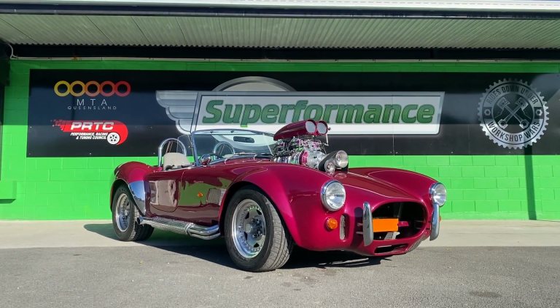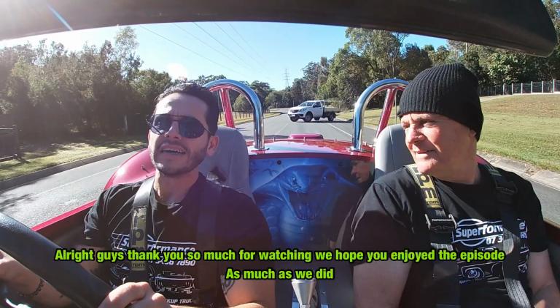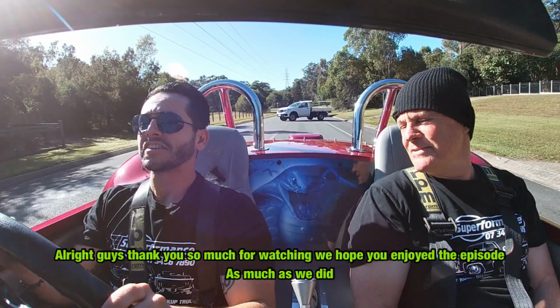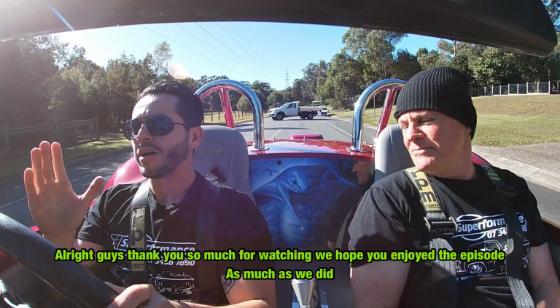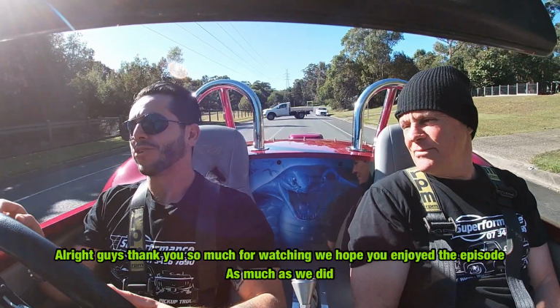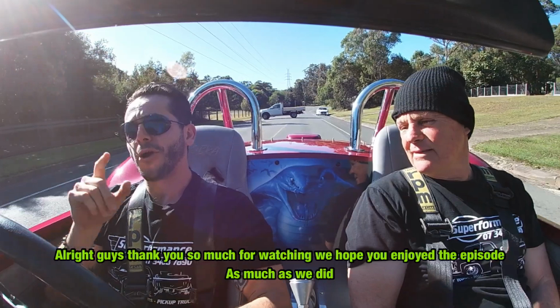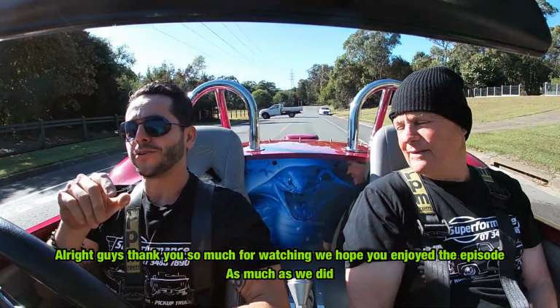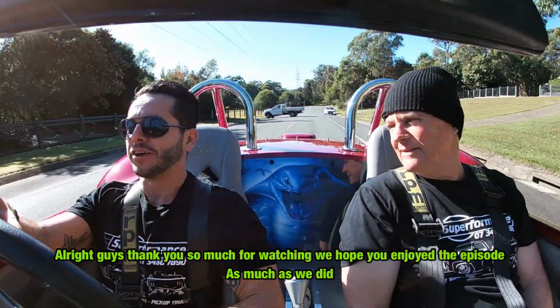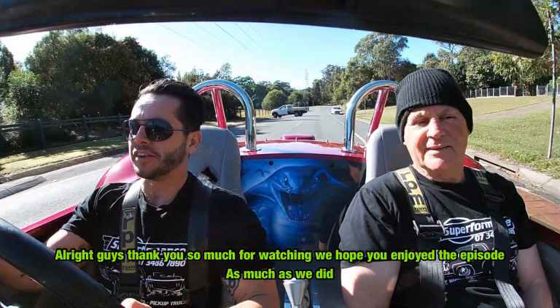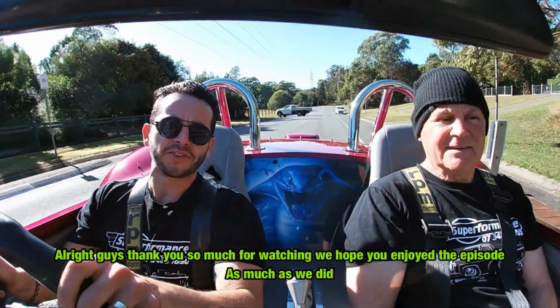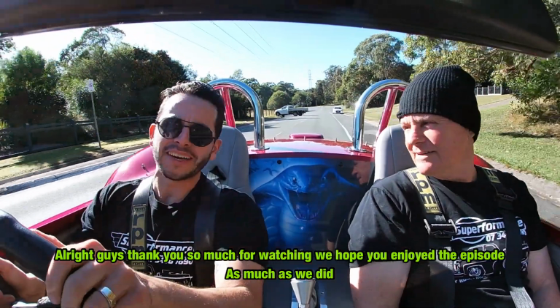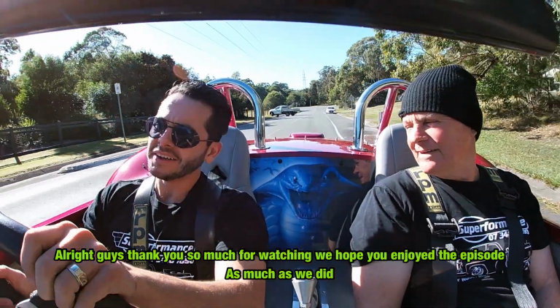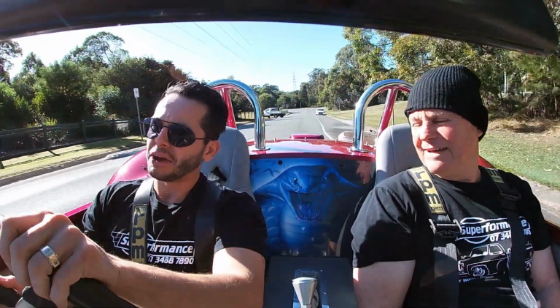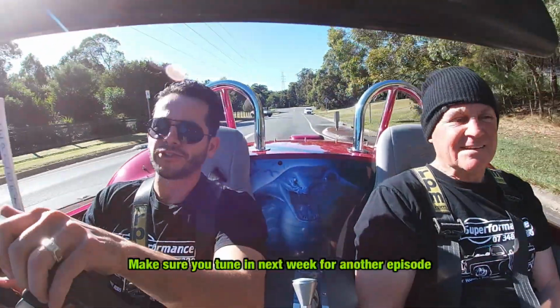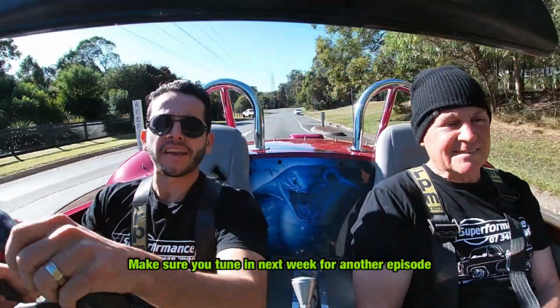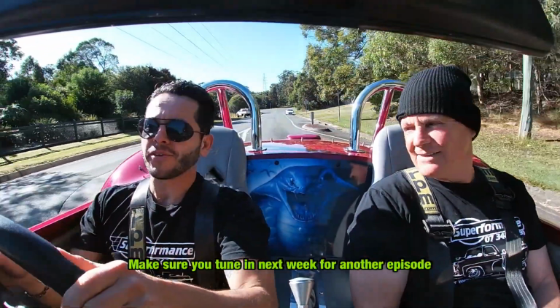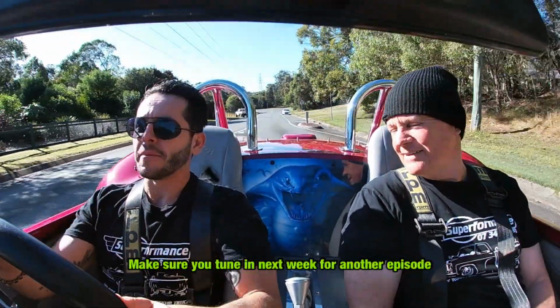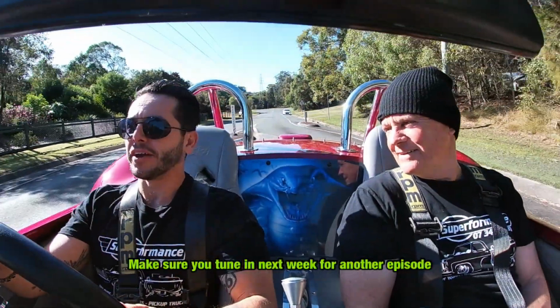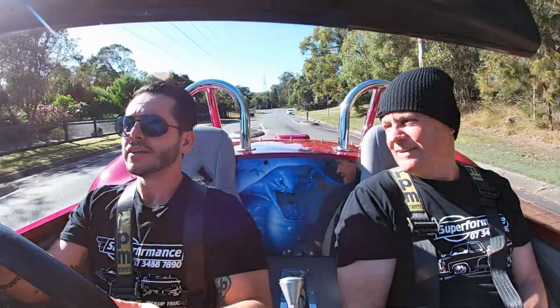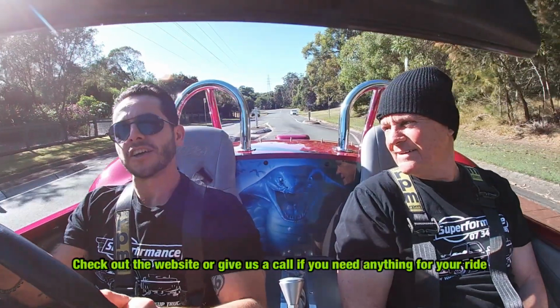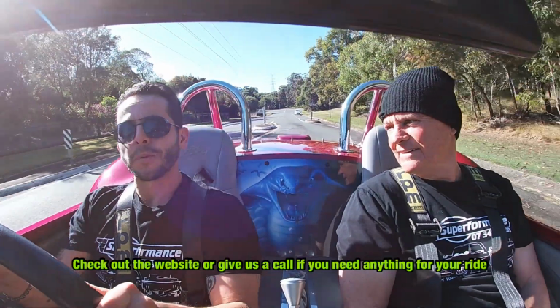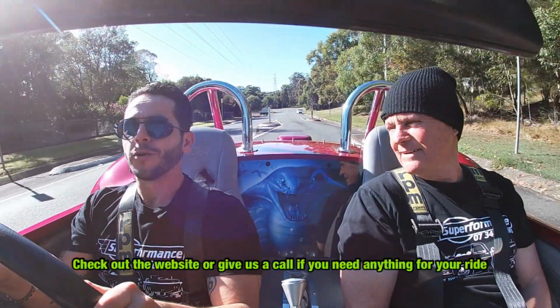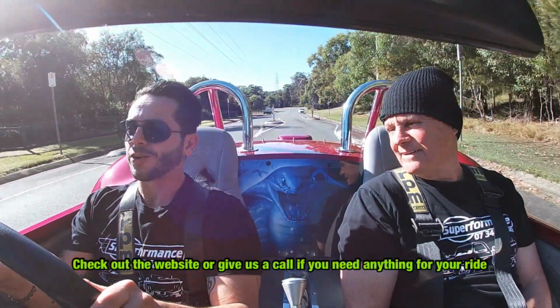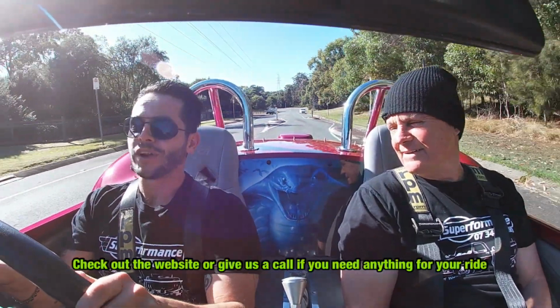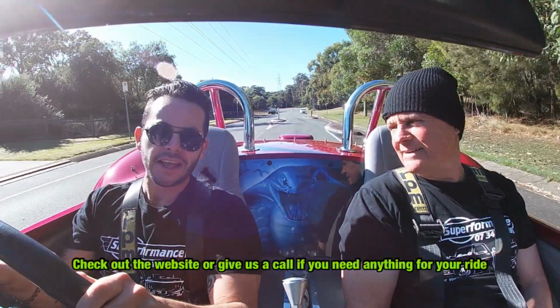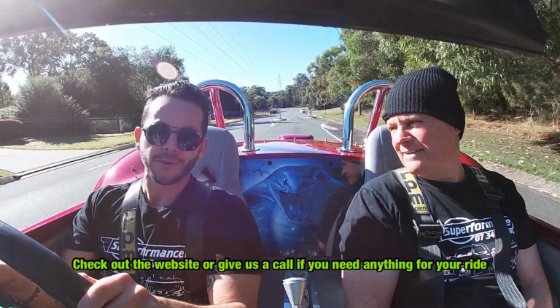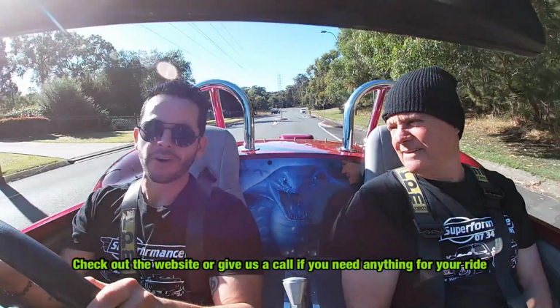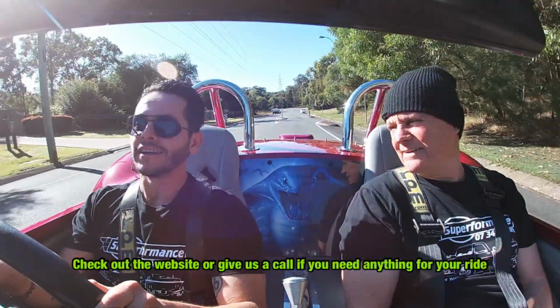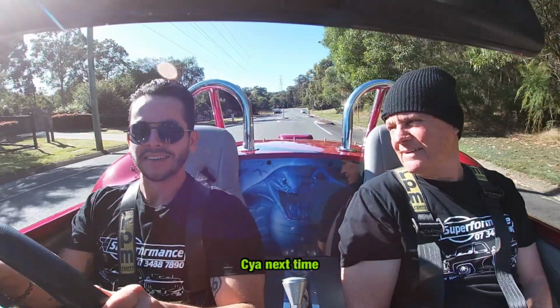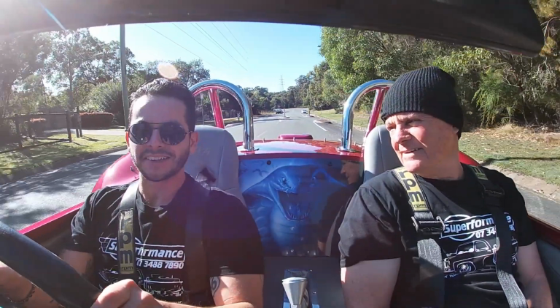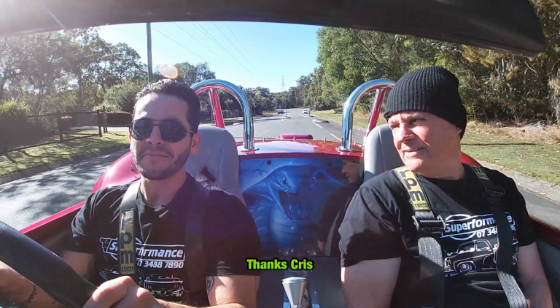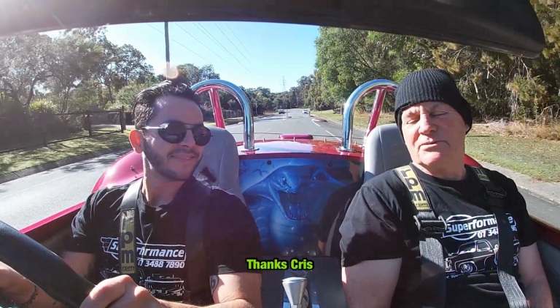Alright guys, thanks so much for watching. We hope that you enjoyed the episode as much as we did. Make sure you tune in next week for another episode — check out the website or give us a score if you did anything for your ride. See you next time, thanks Chris!